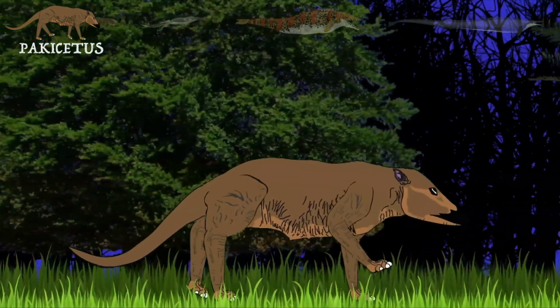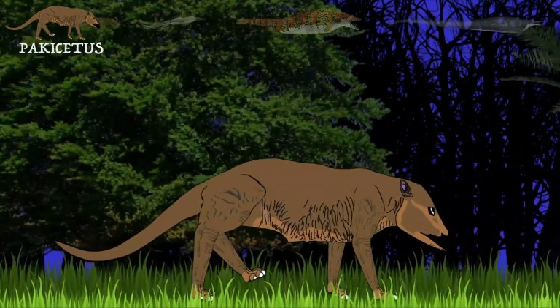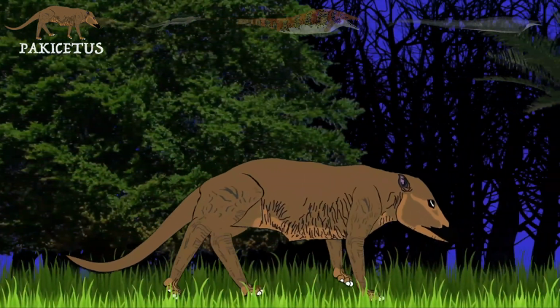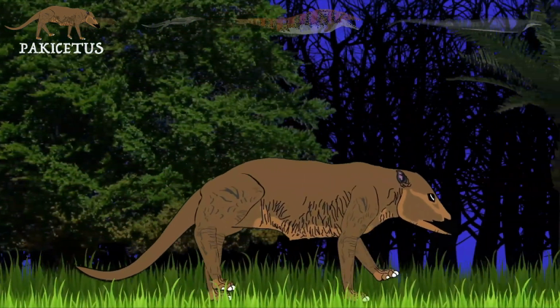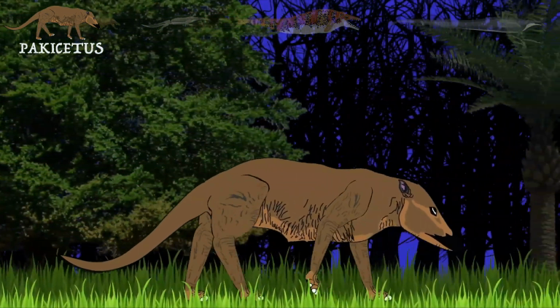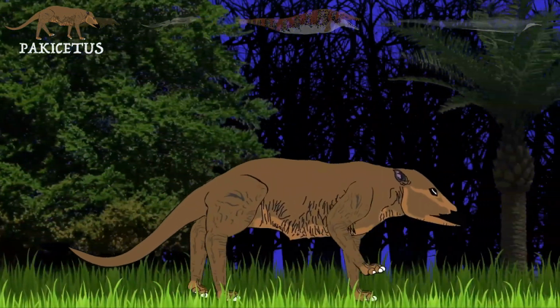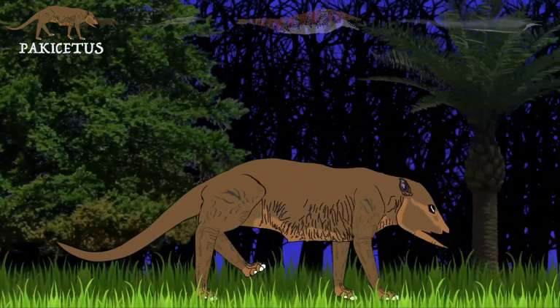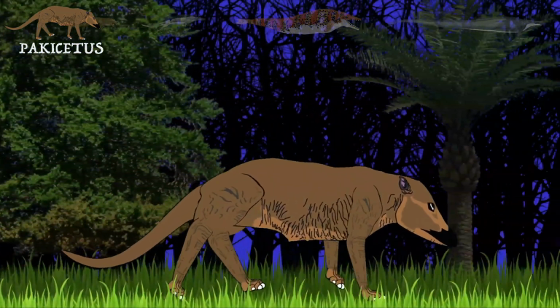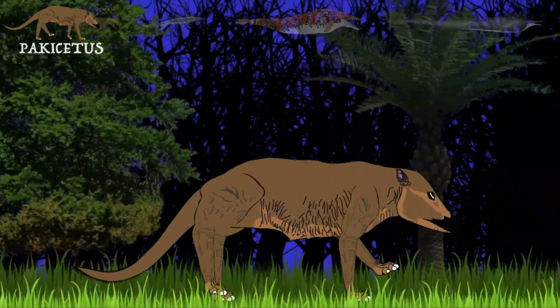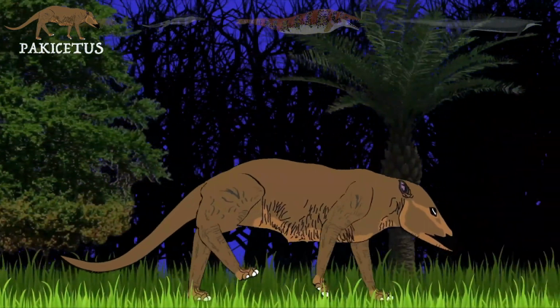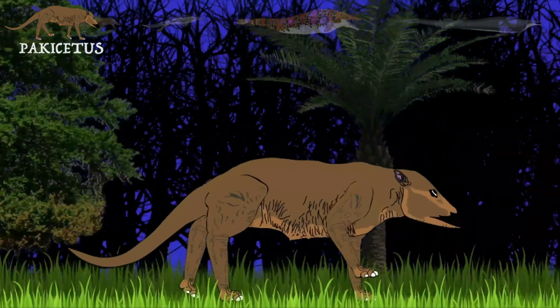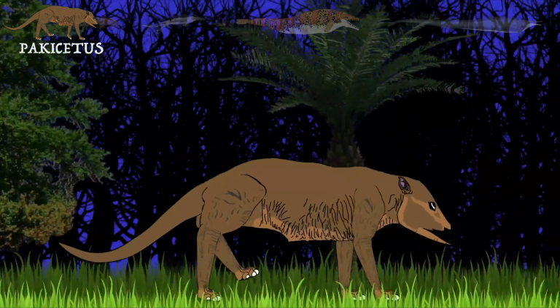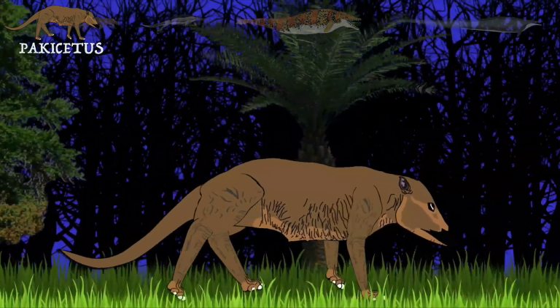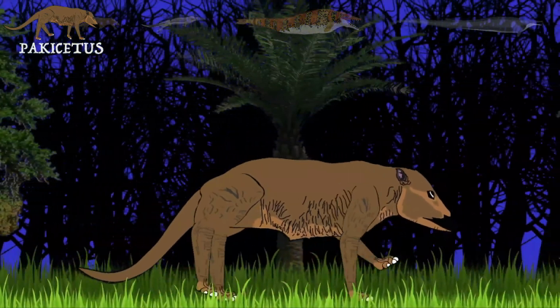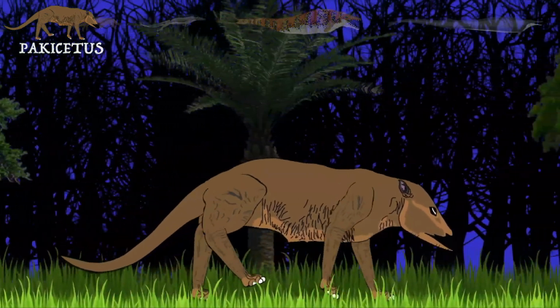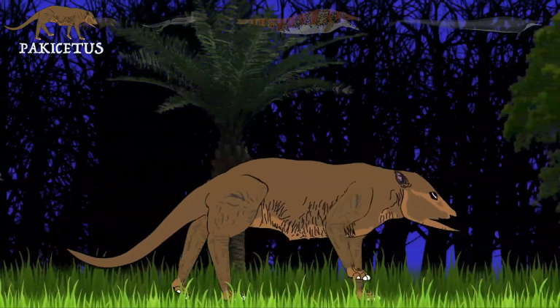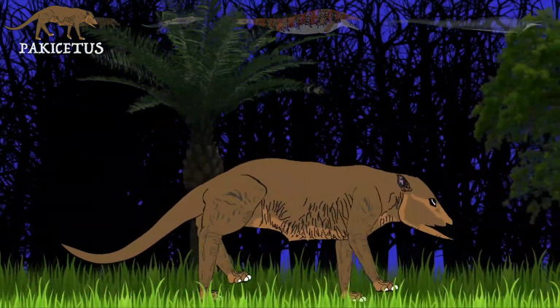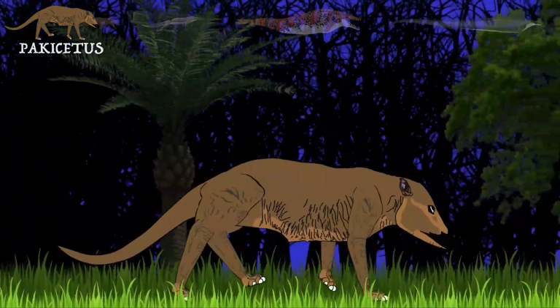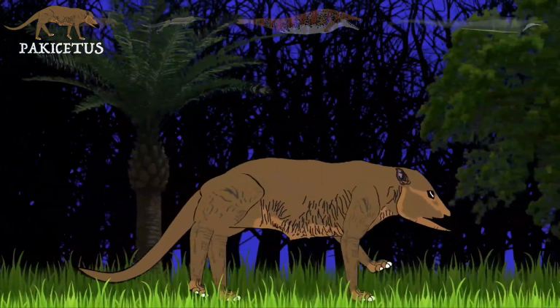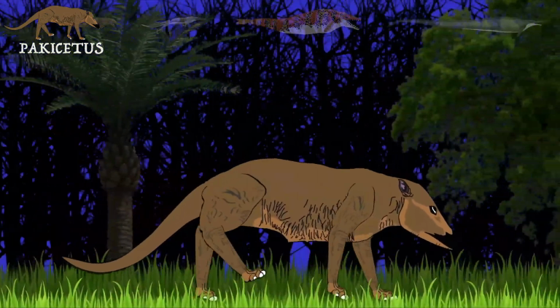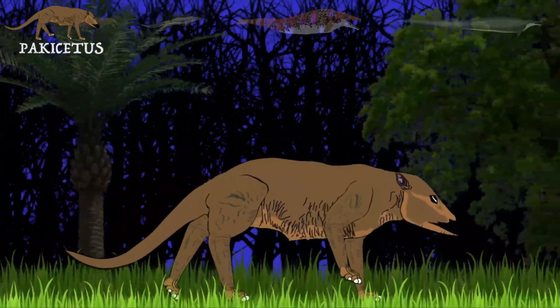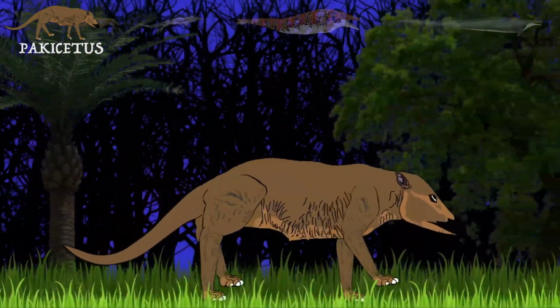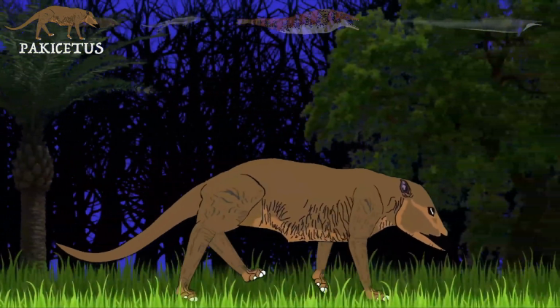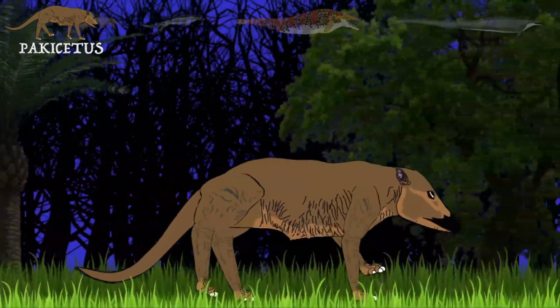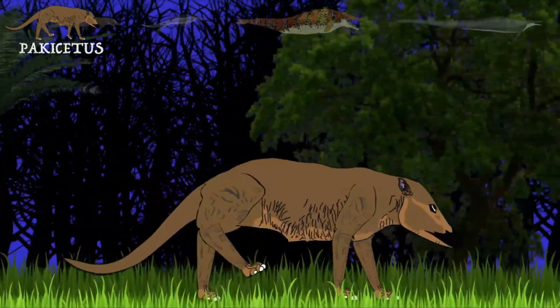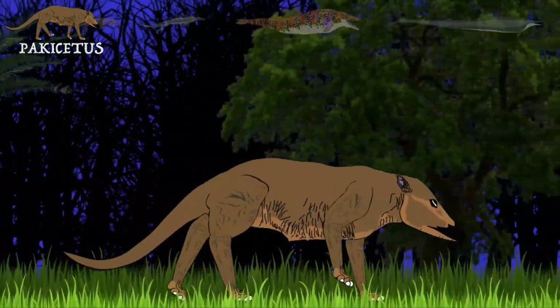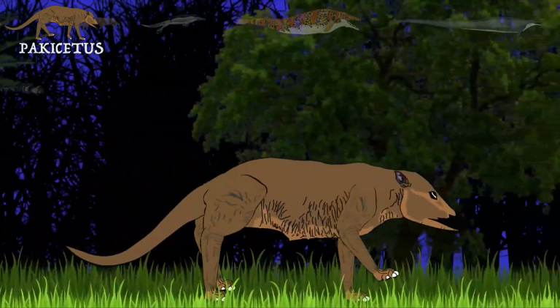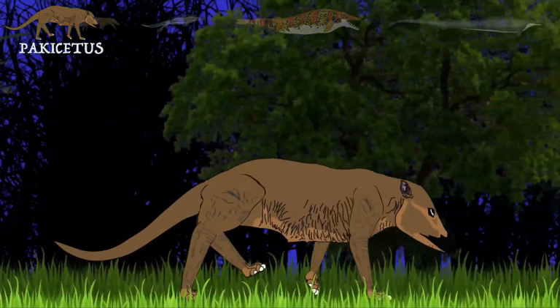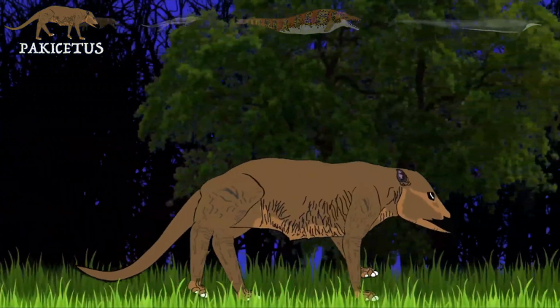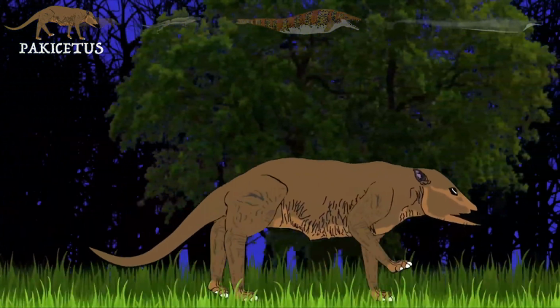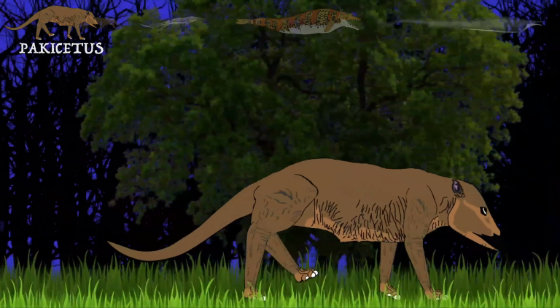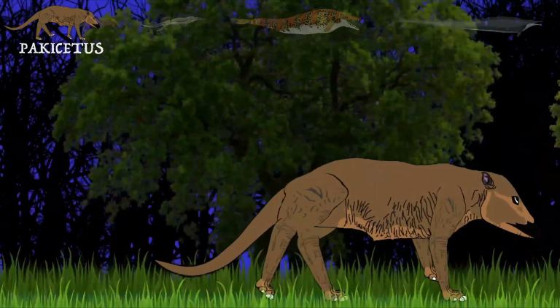Pakicetus is an extinct genus of amphibious cetacean of the family Pakicetidae, which was endemic to Pakistan during the Eocene, about 50 million years ago.